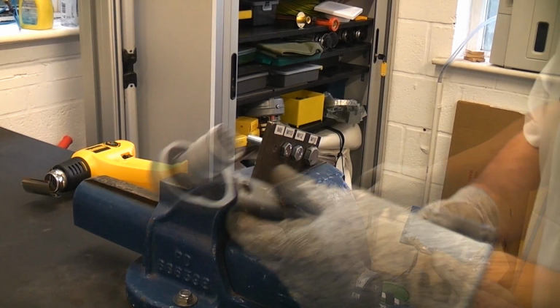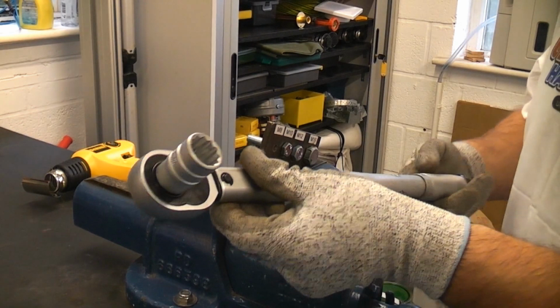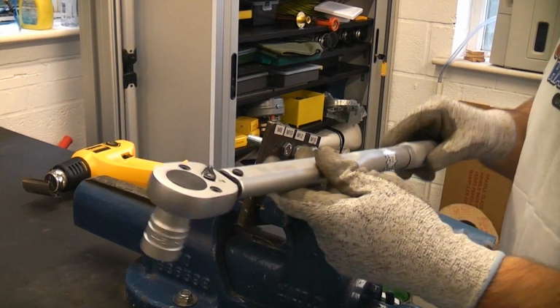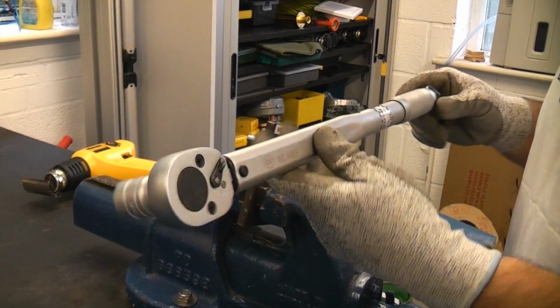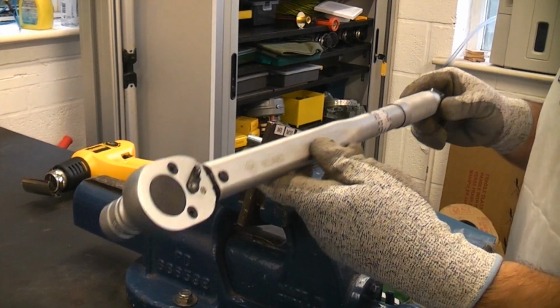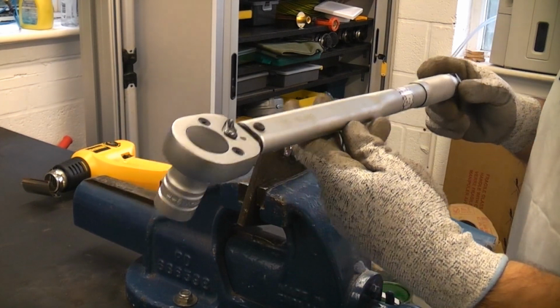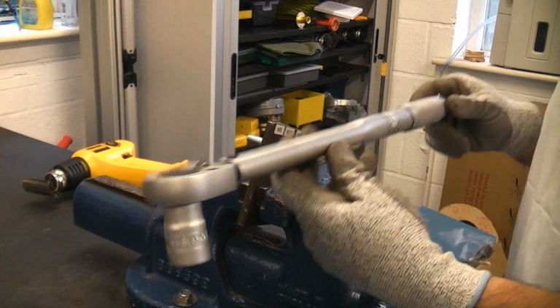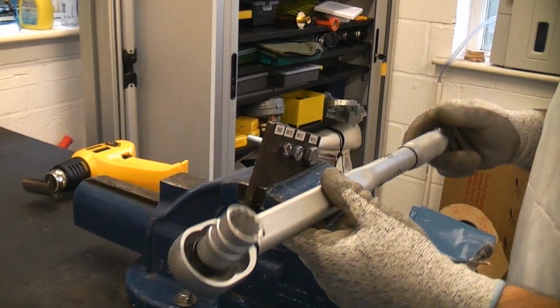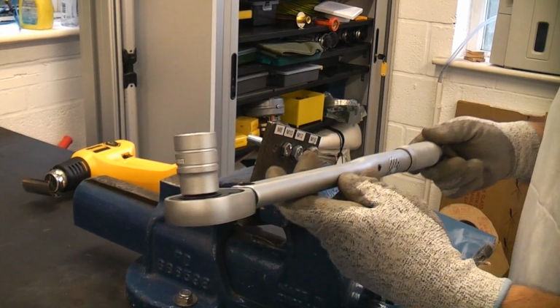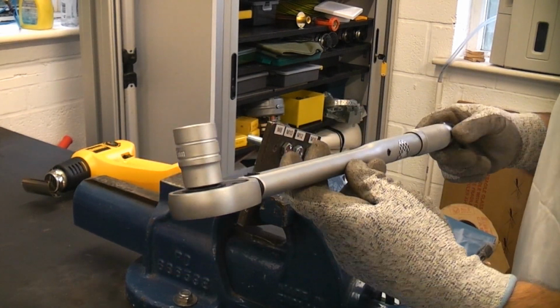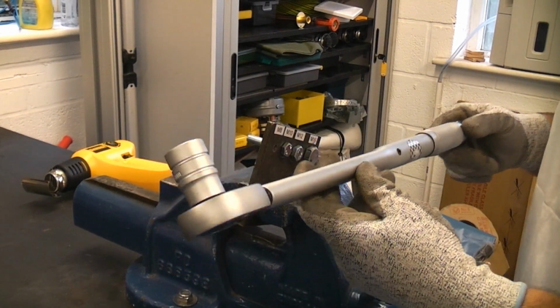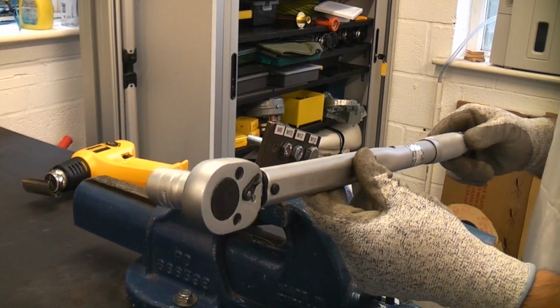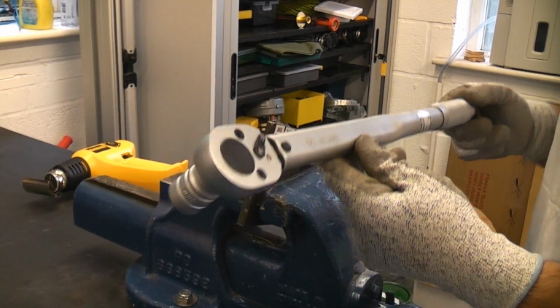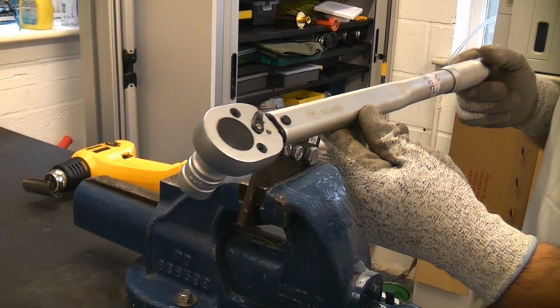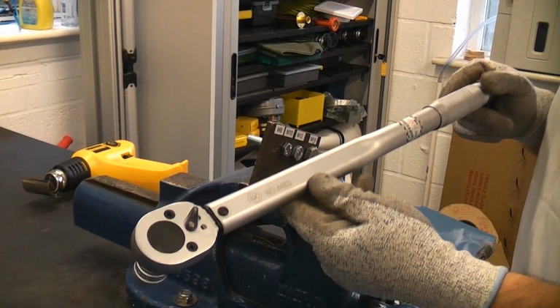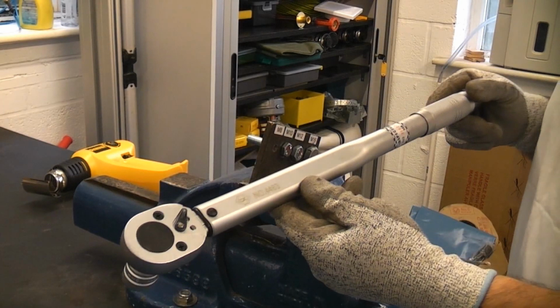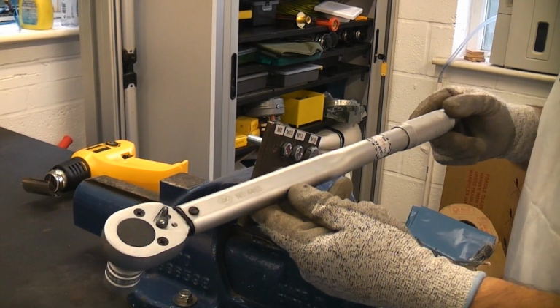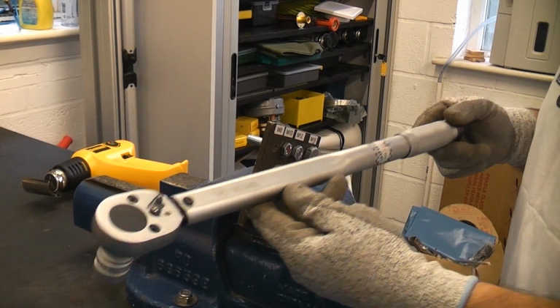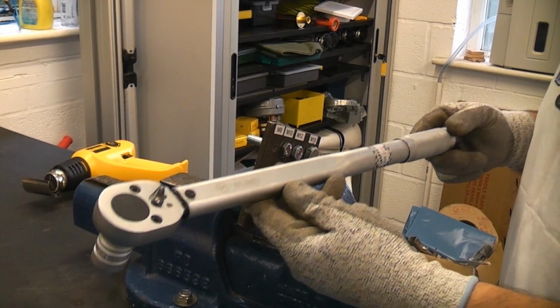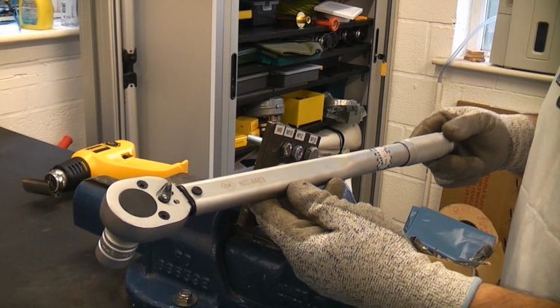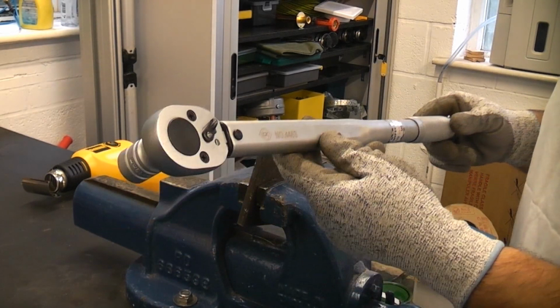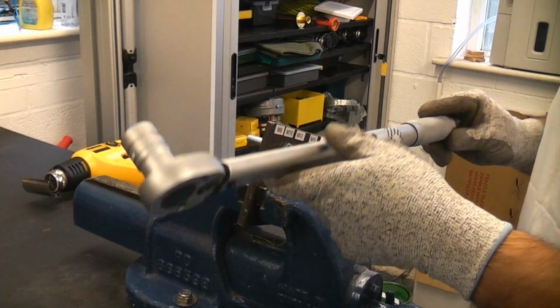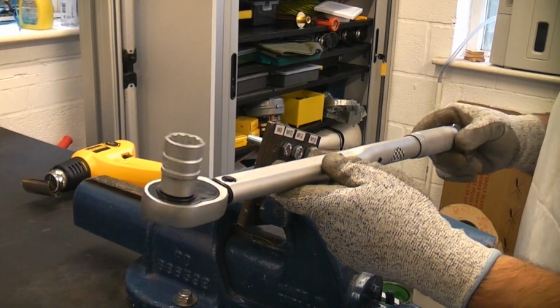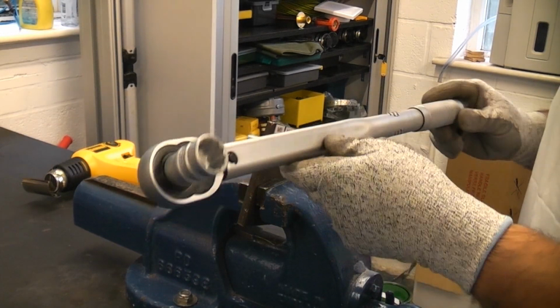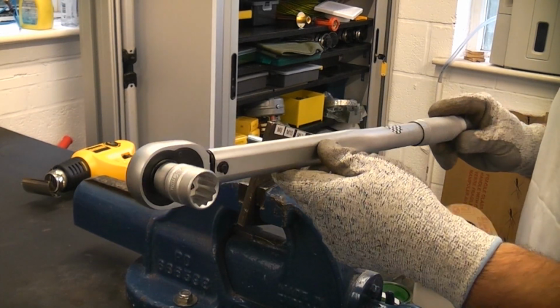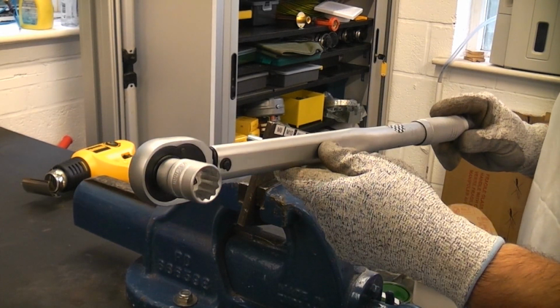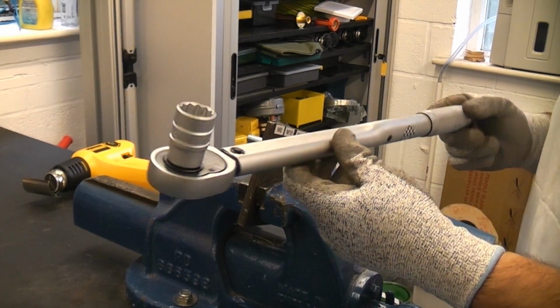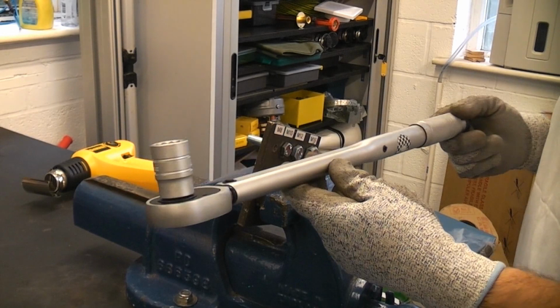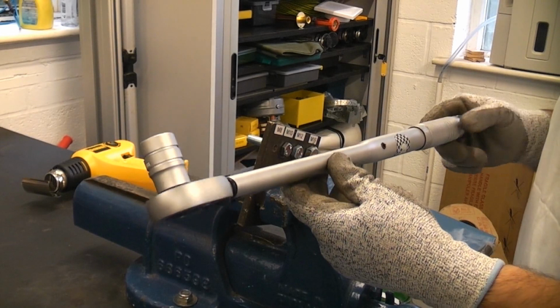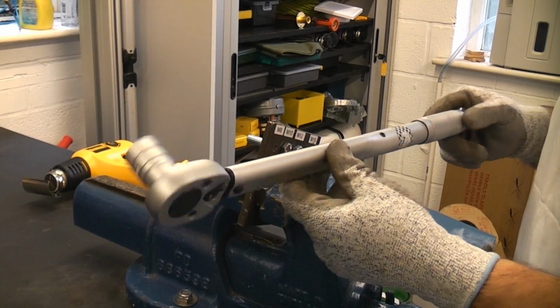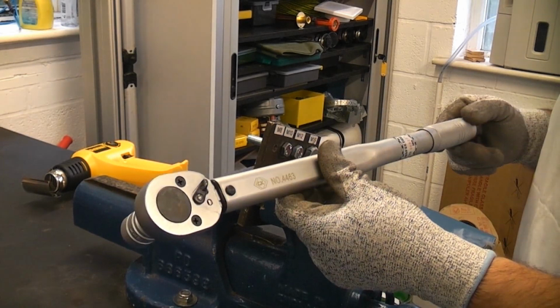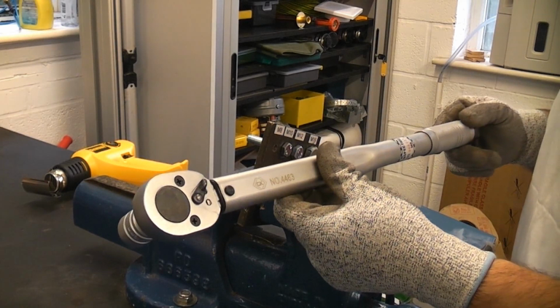These are very simple to use and they are very handy, especially if you're doing a lot of work on vehicles, because a lot of equipment that you tighten up on vehicles will give you a specific torque that you need to tighten a fastener up to.